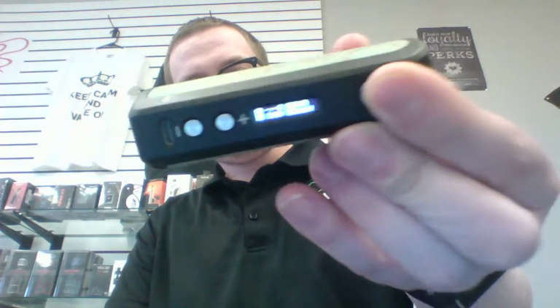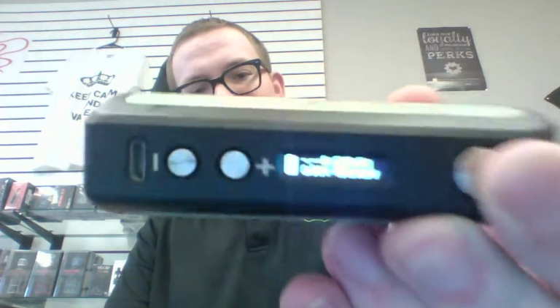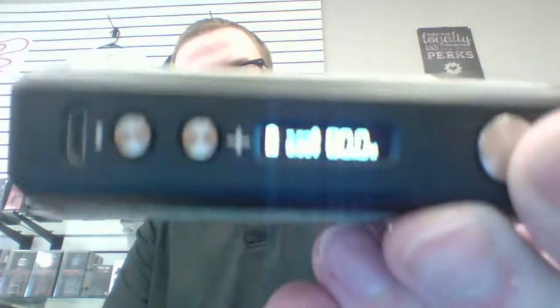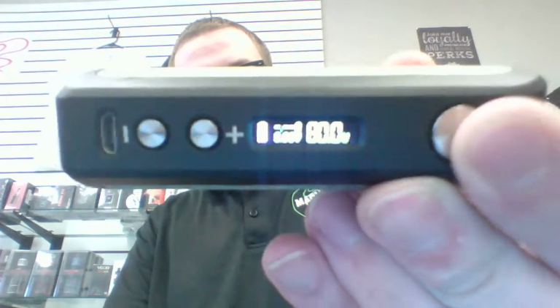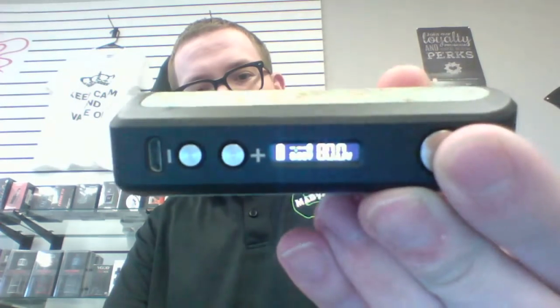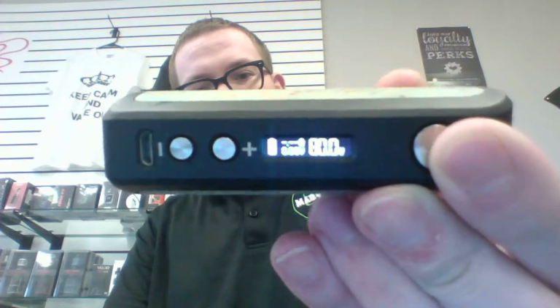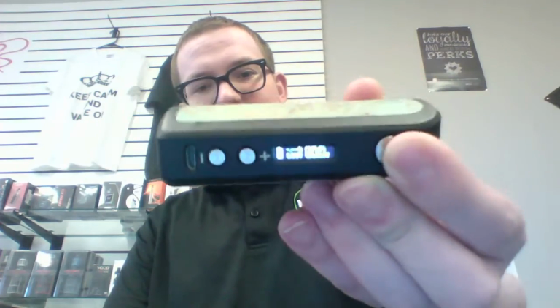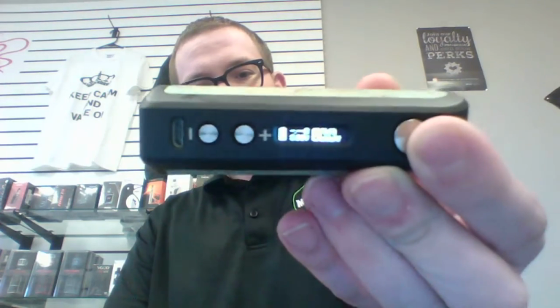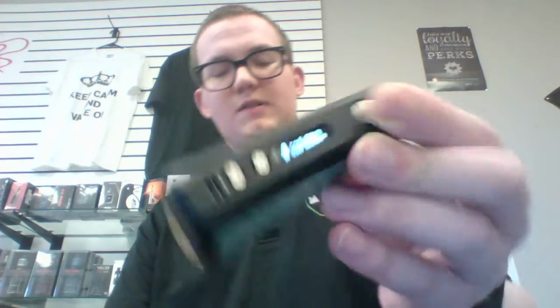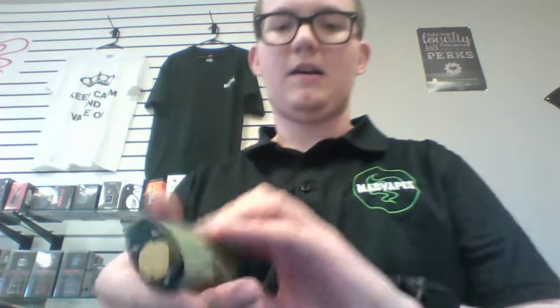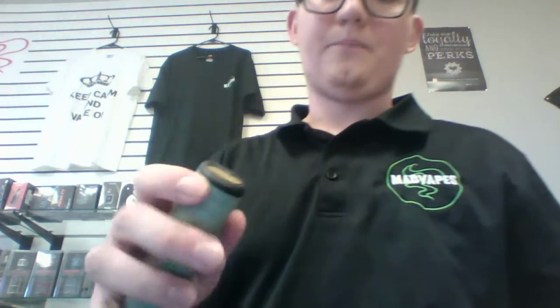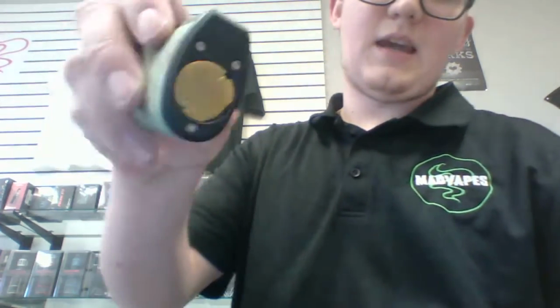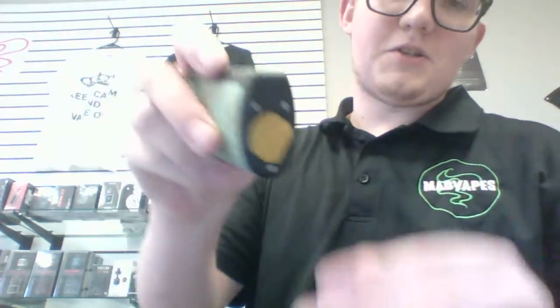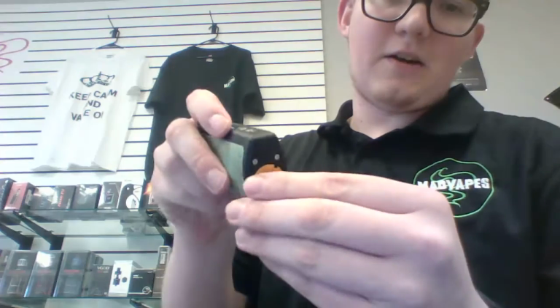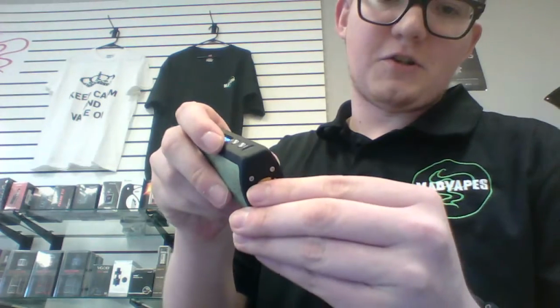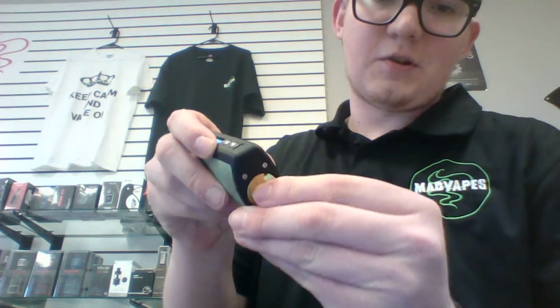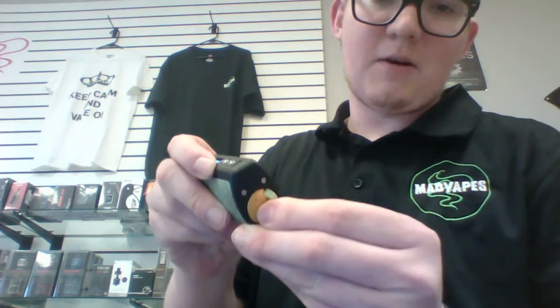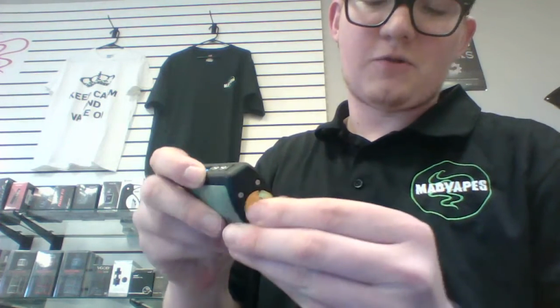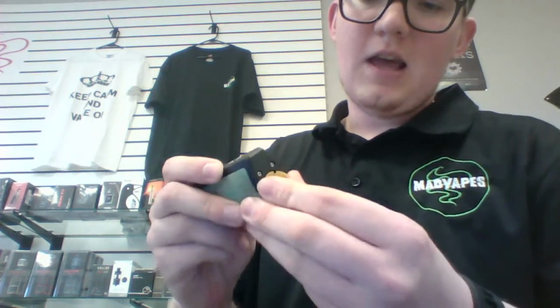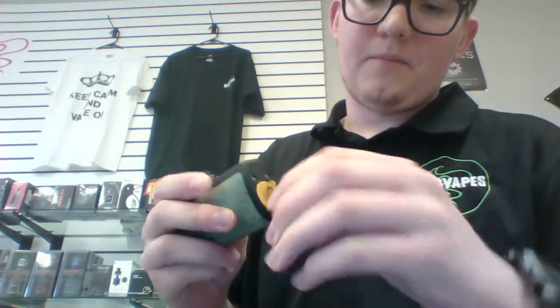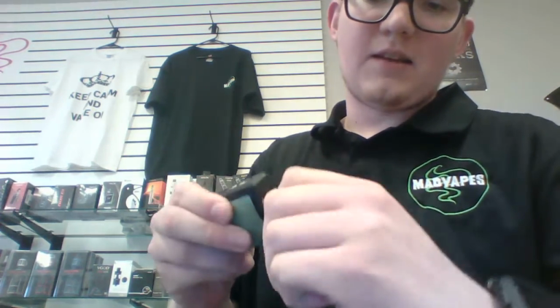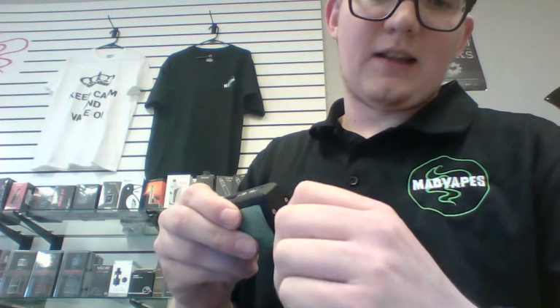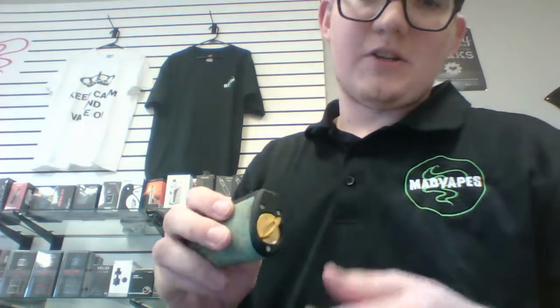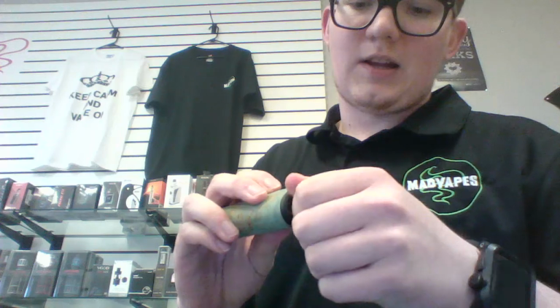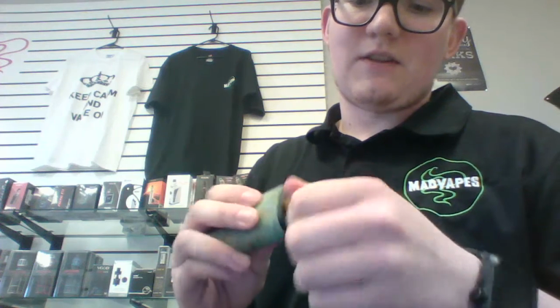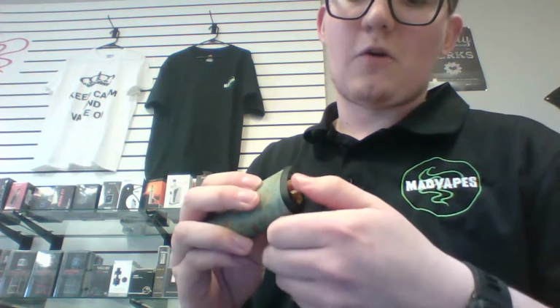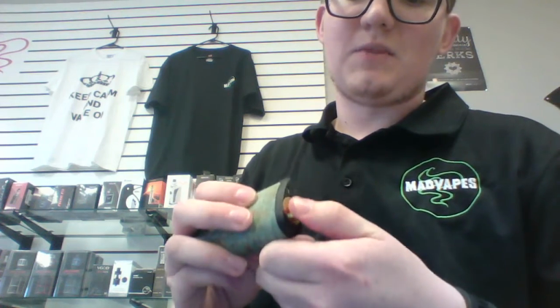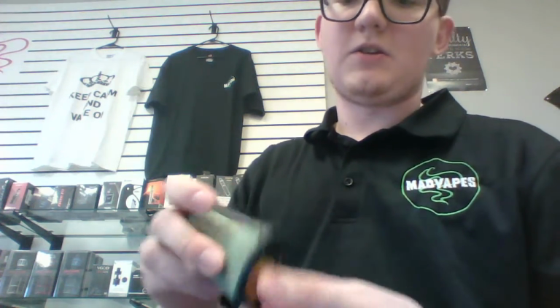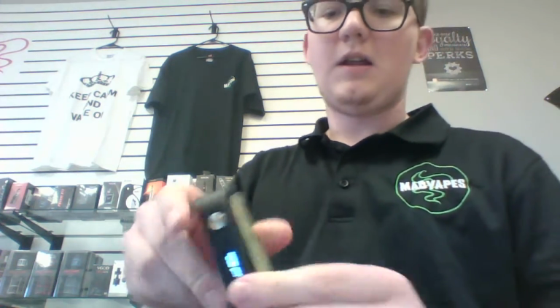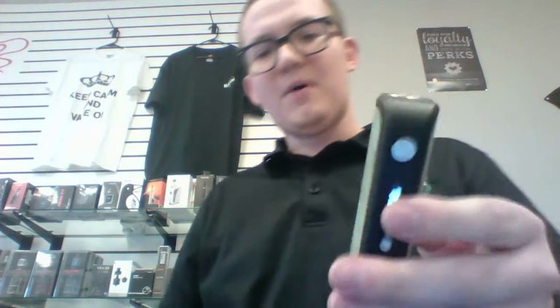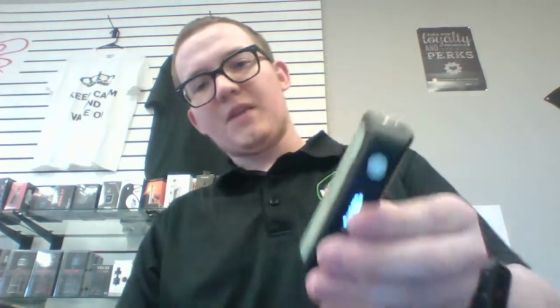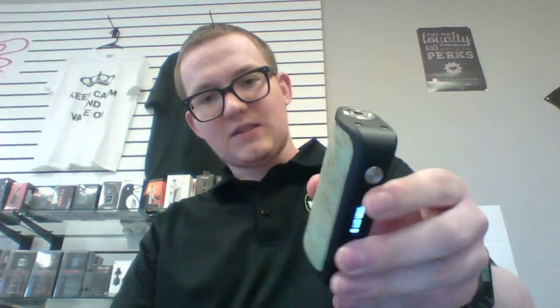It goes up to 80 watts, it shows your battery and everything like that. The way you get your battery out is you just pull this little tab up and unscrew it. I definitely like that feature — it's a lot nicer than having to stick a coin or something in there to unscrew it.